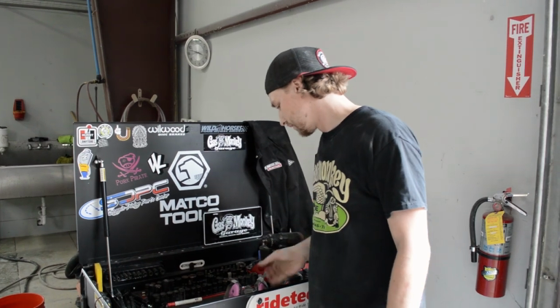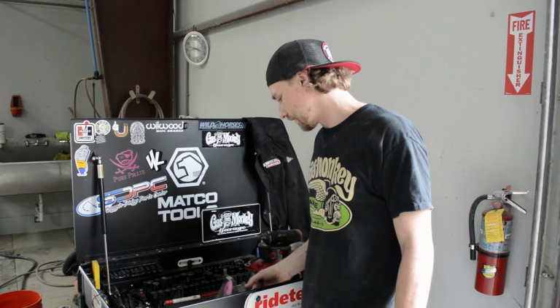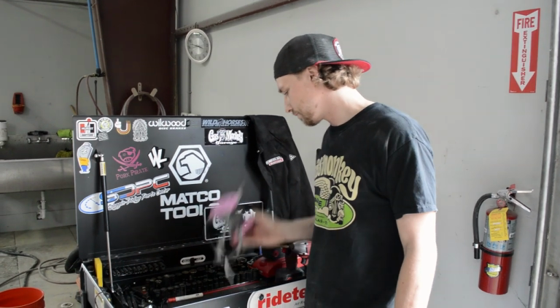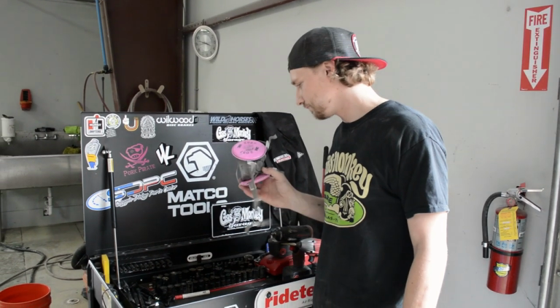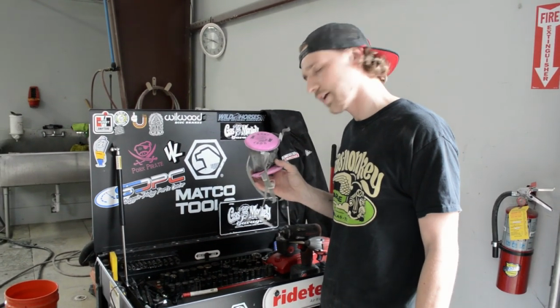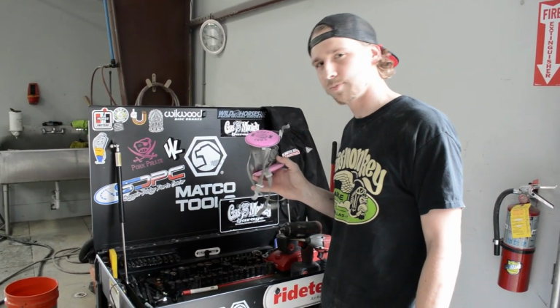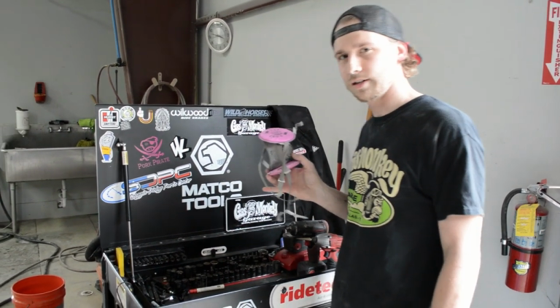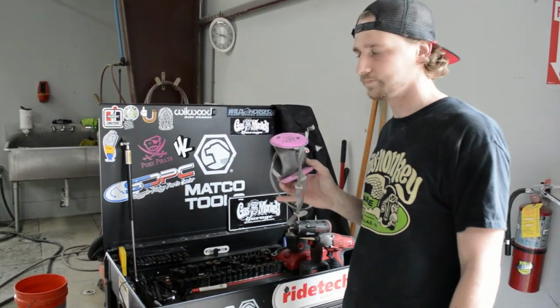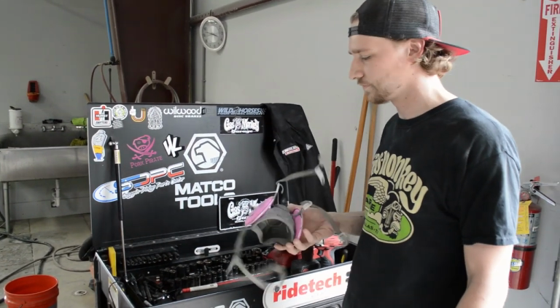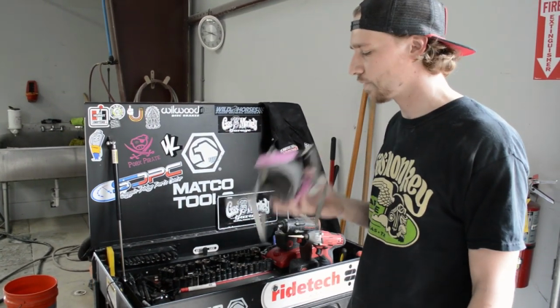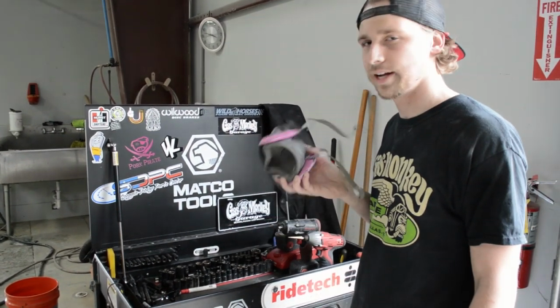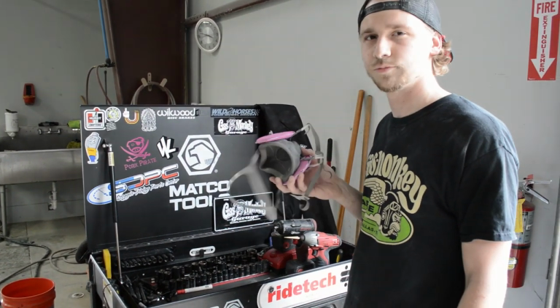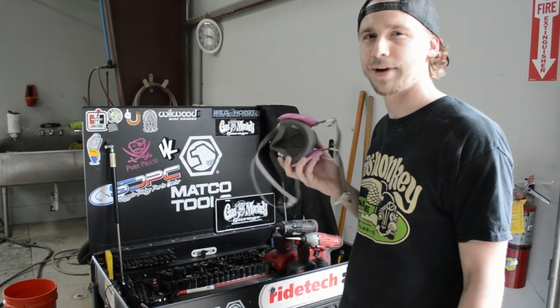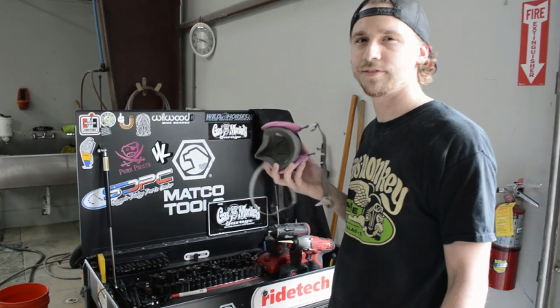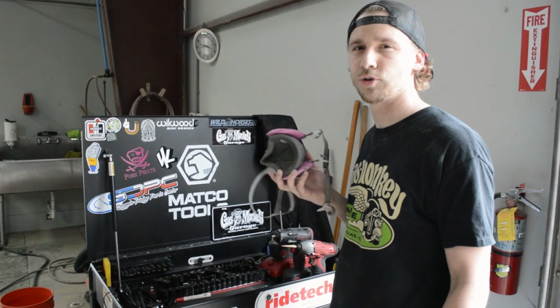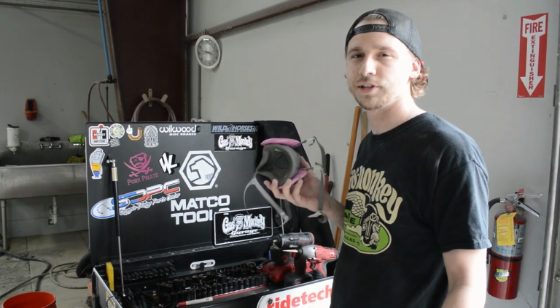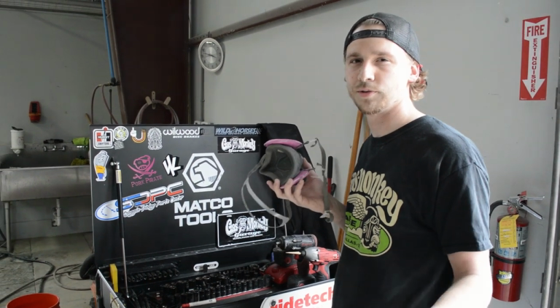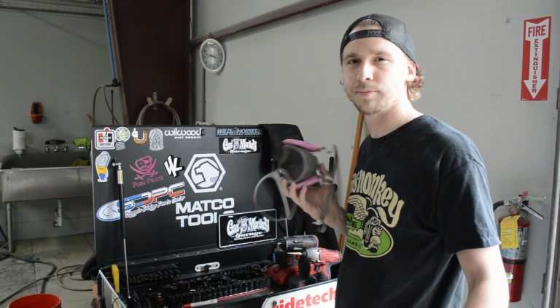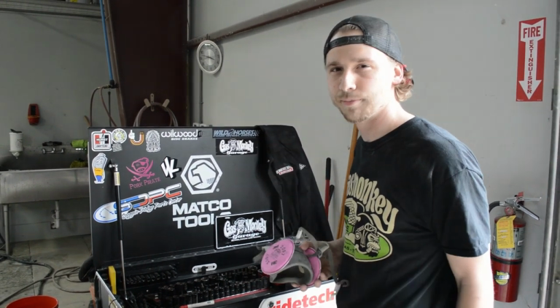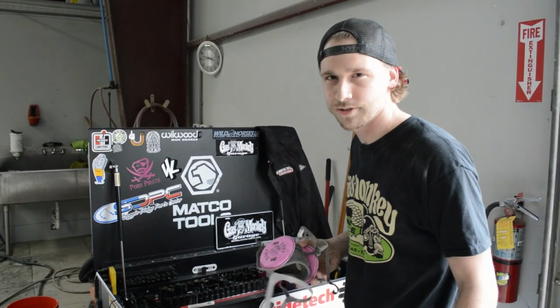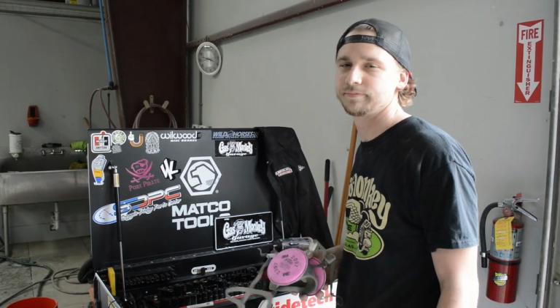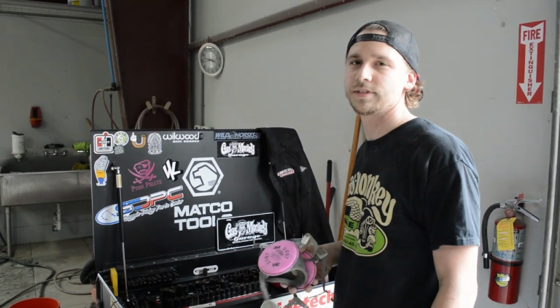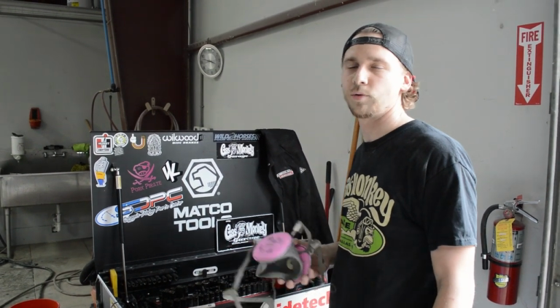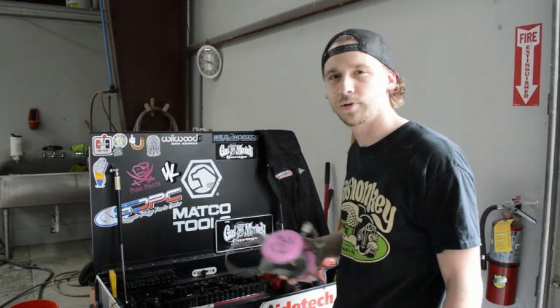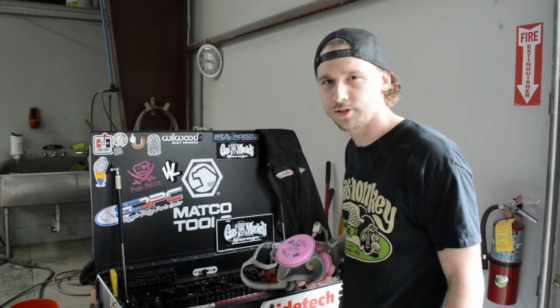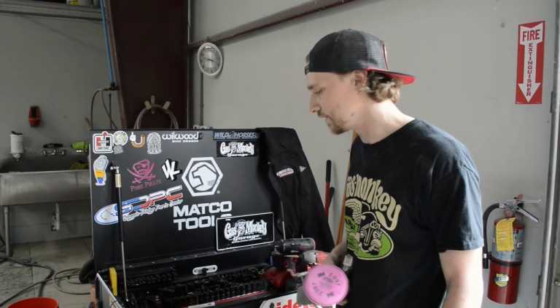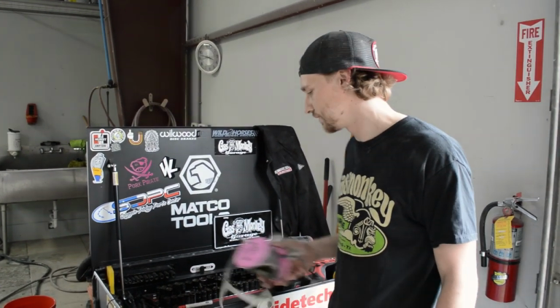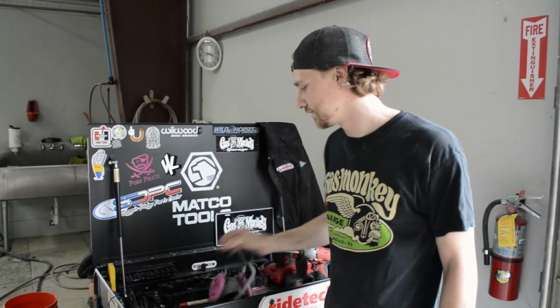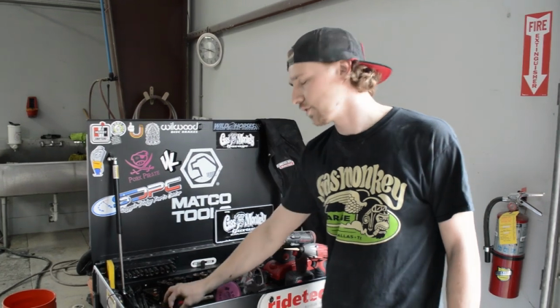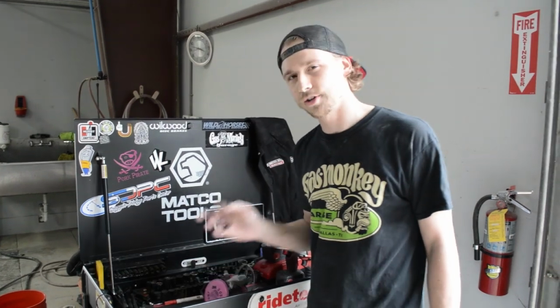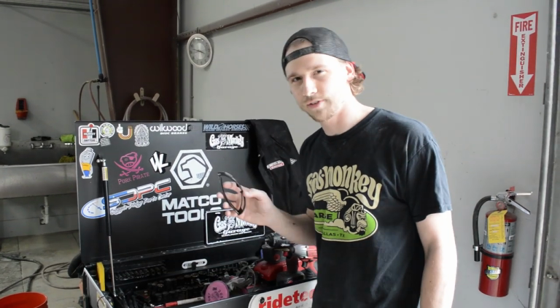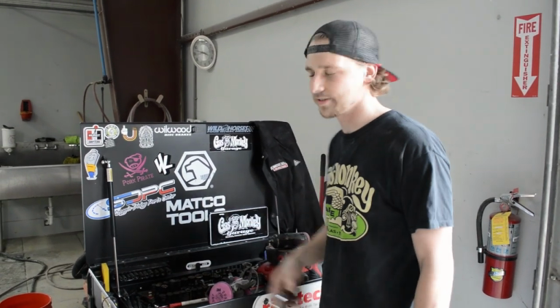We got a paint respirator — got to wear that for my safety, and more importantly so we don't get a bunch of emails saying why aren't you wearing a respirator or why aren't you wearing your safety glasses.